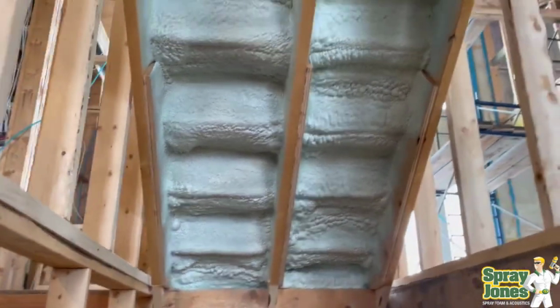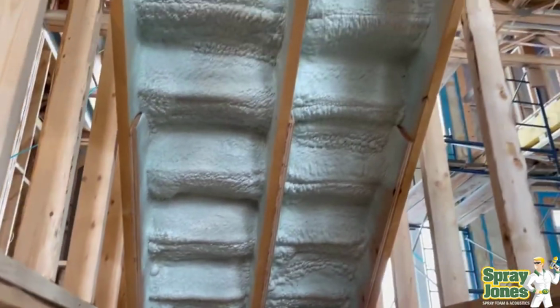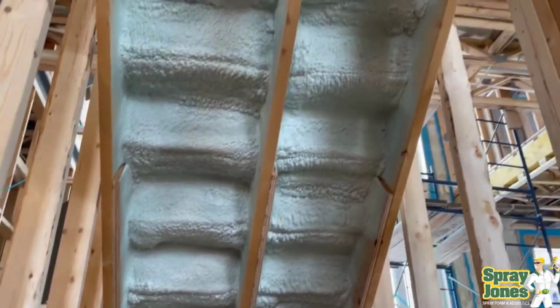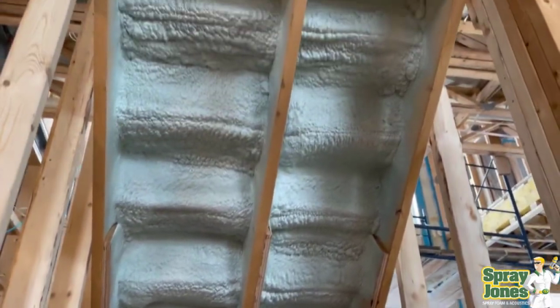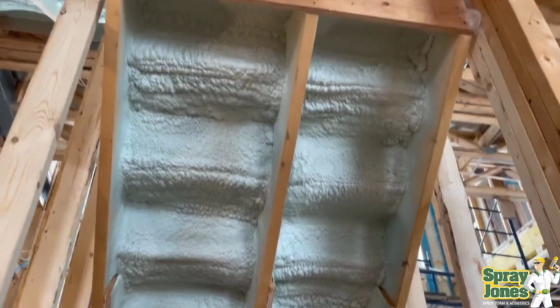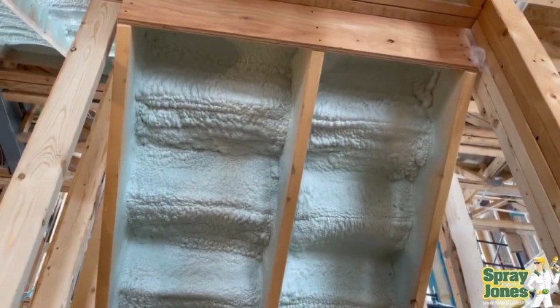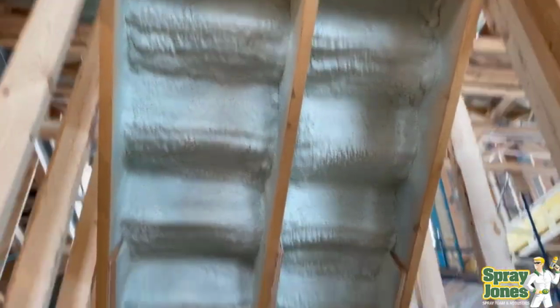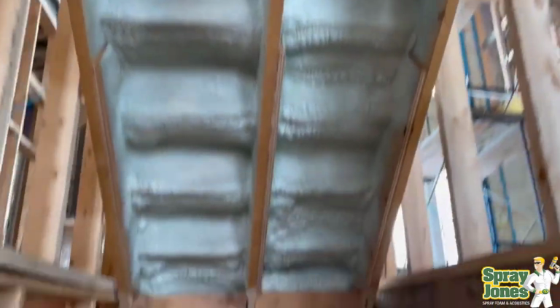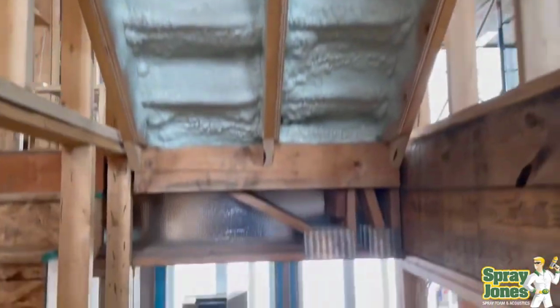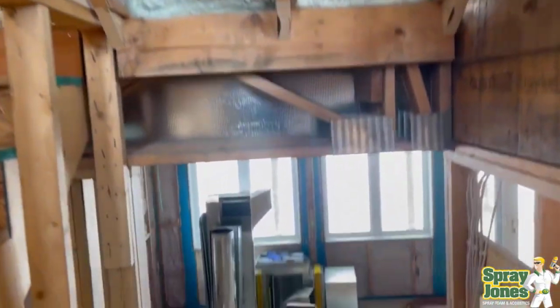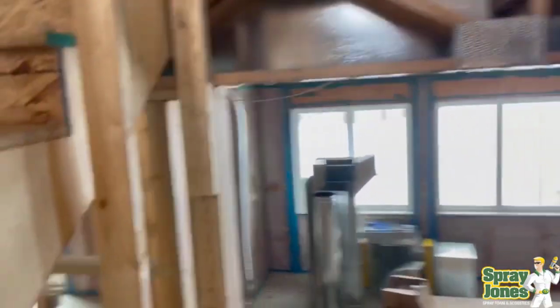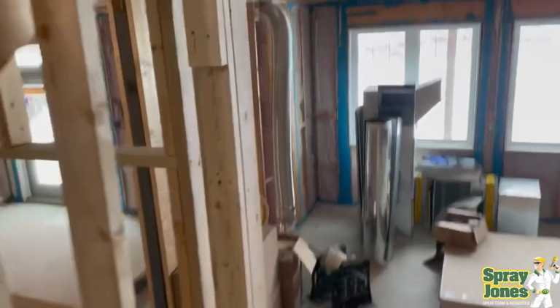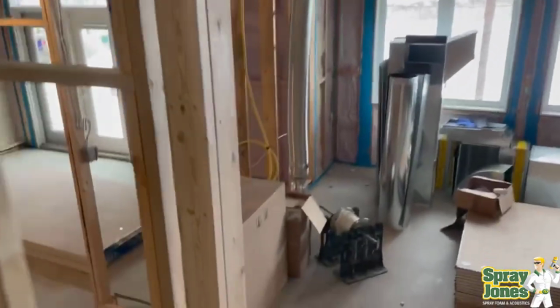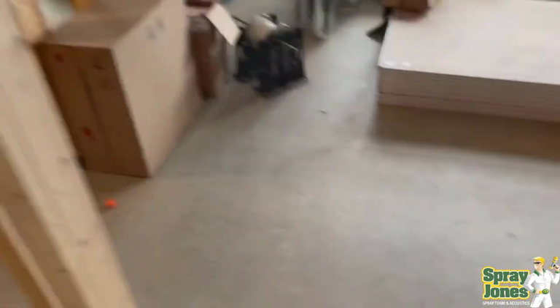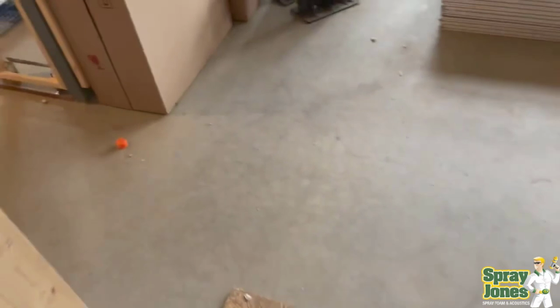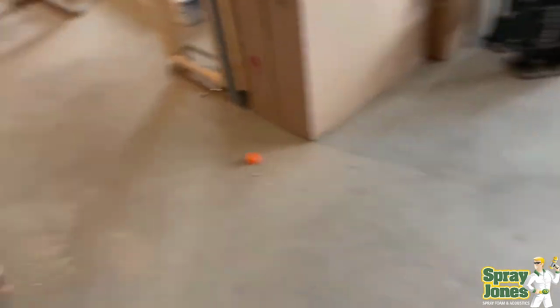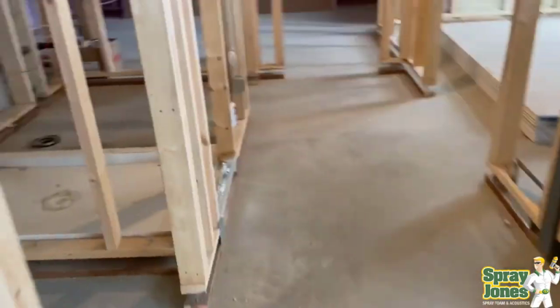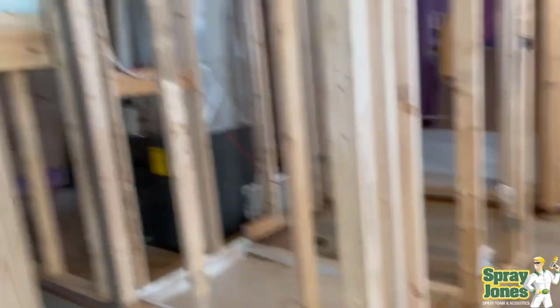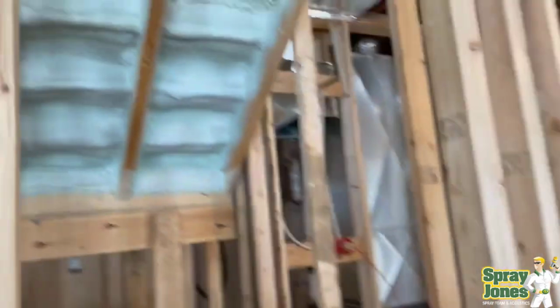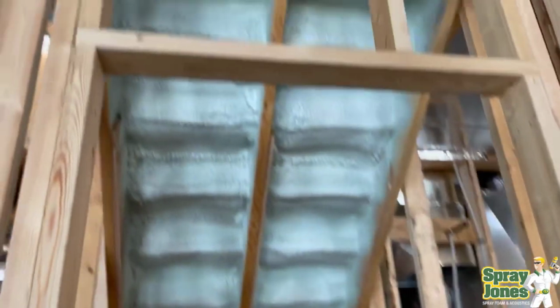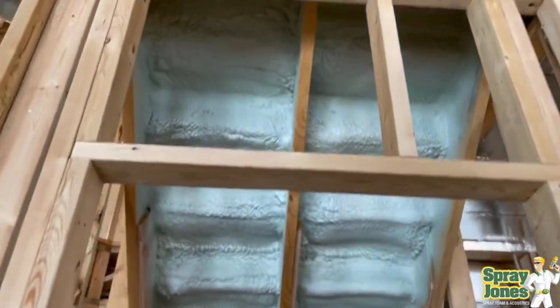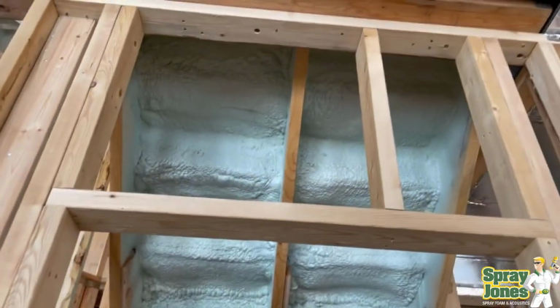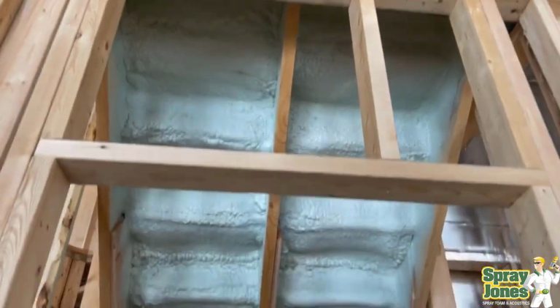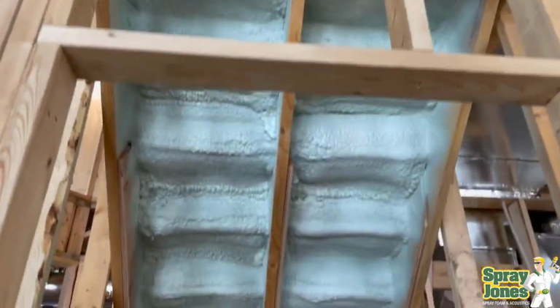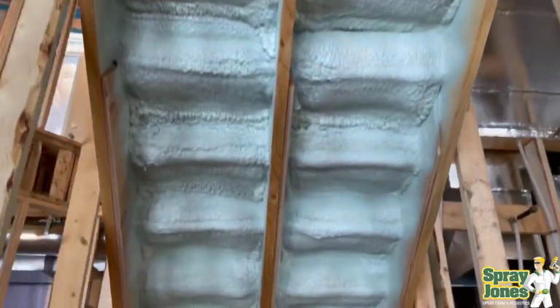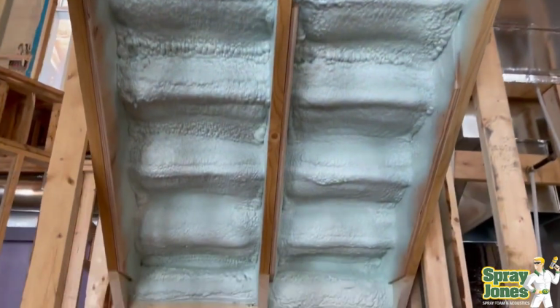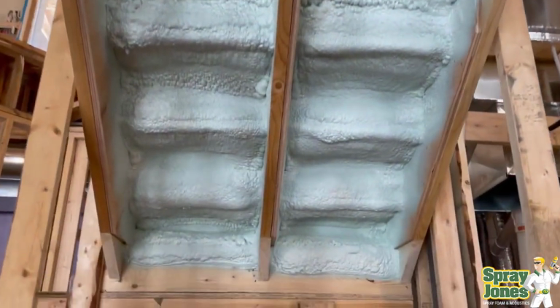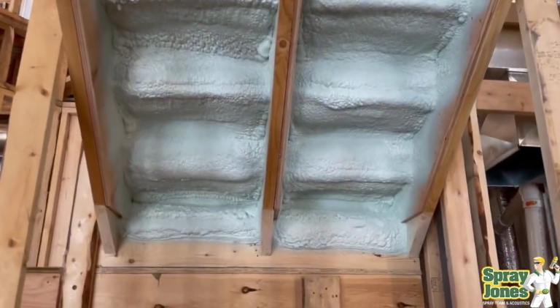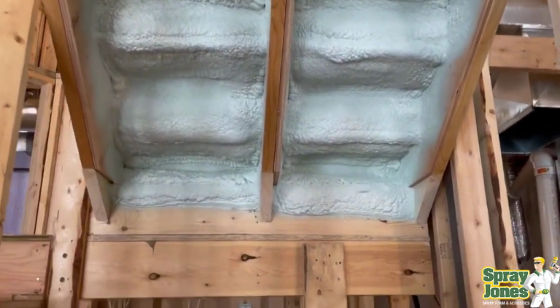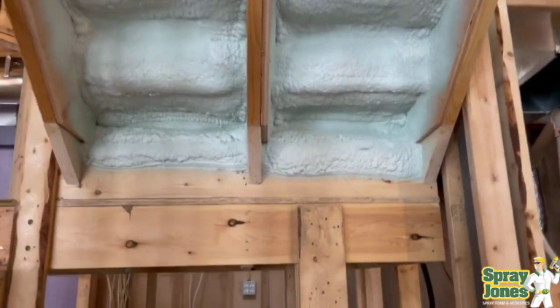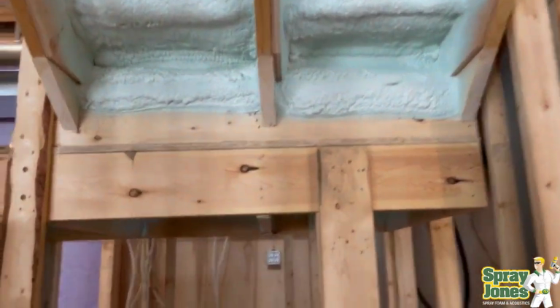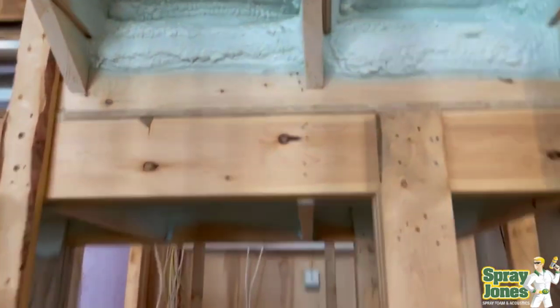When I was doing RTM homes, the RTM would be so solid from spray foam that when they went and picked those homes up to move them, they were exactly frozen in the position of how they sat in the yard — there would be no twist or give in them whatsoever.